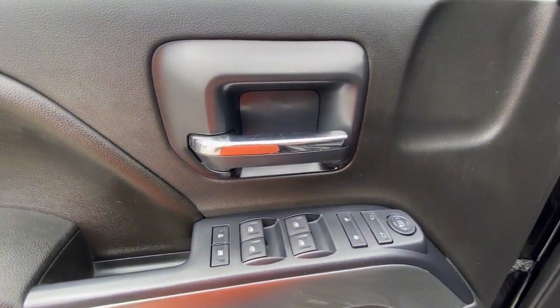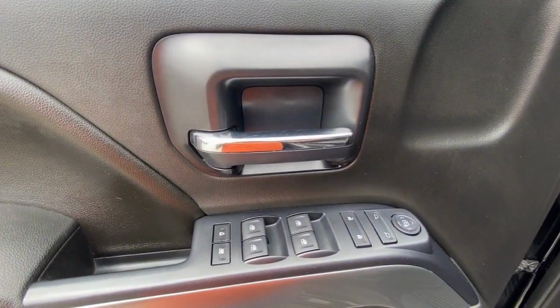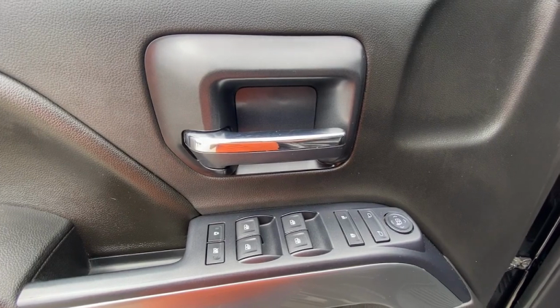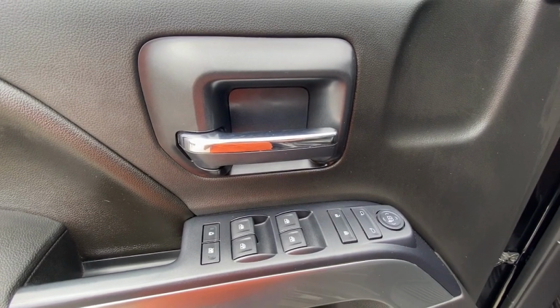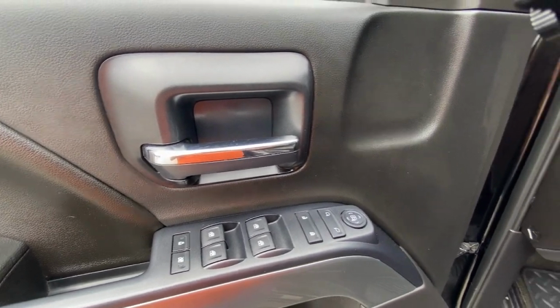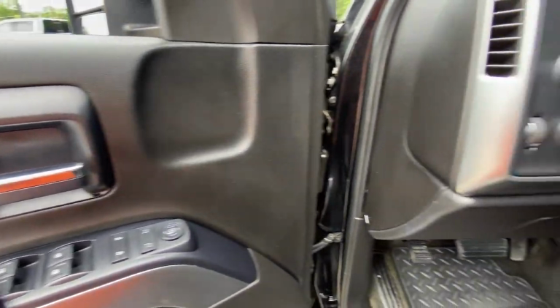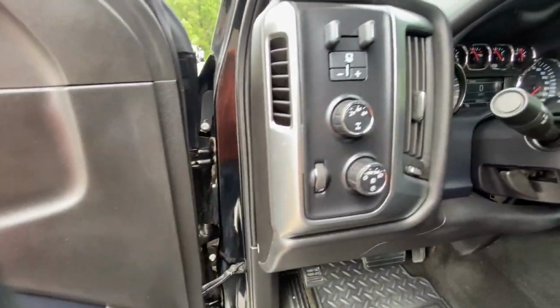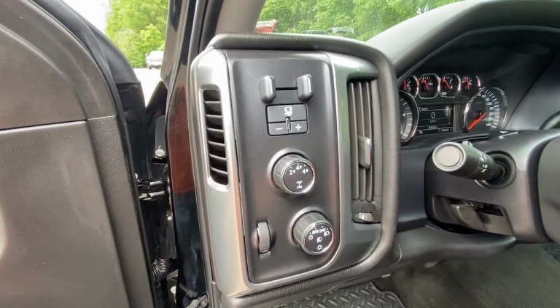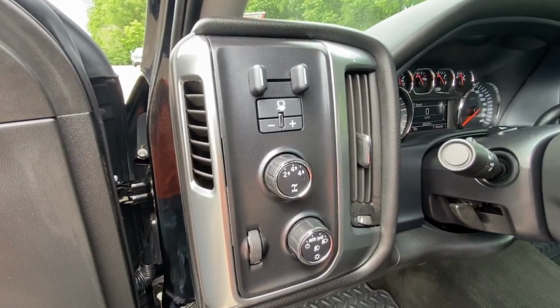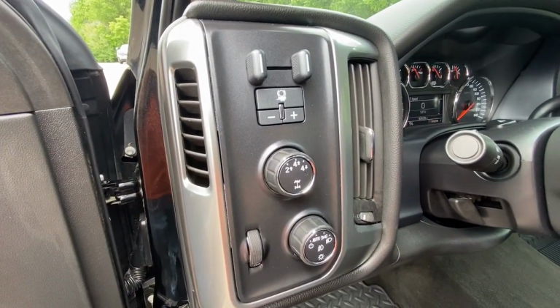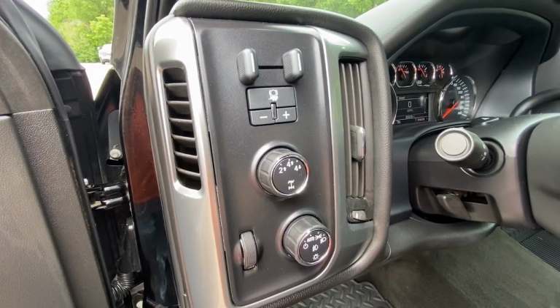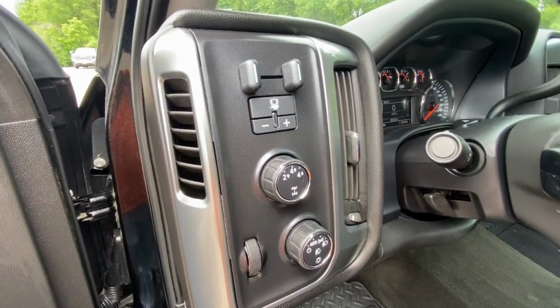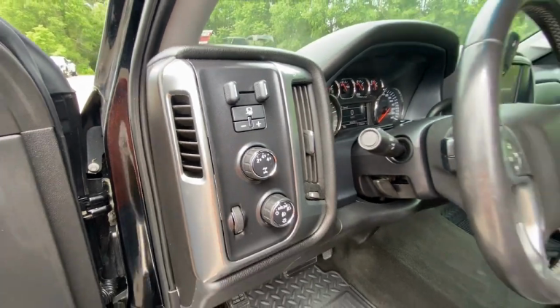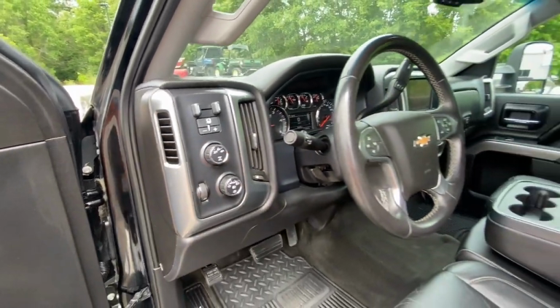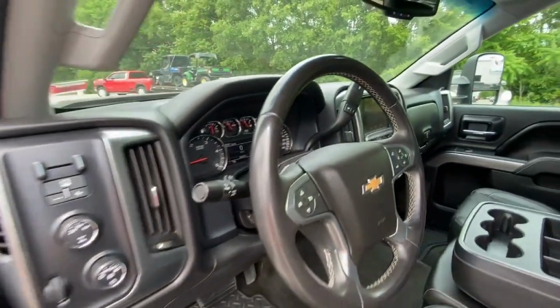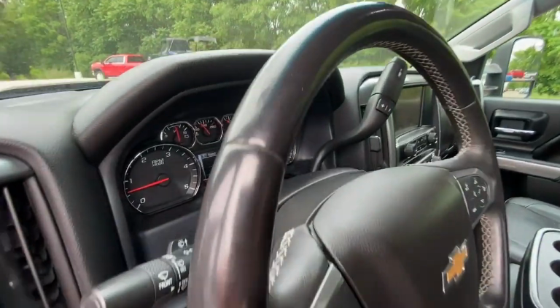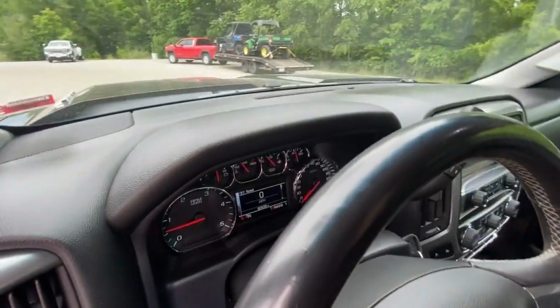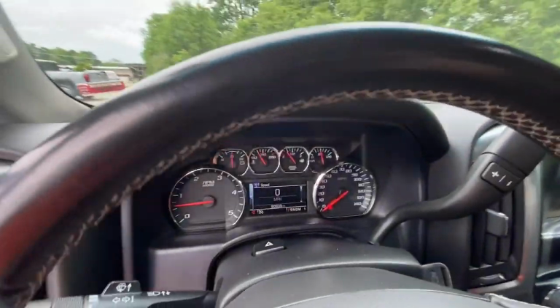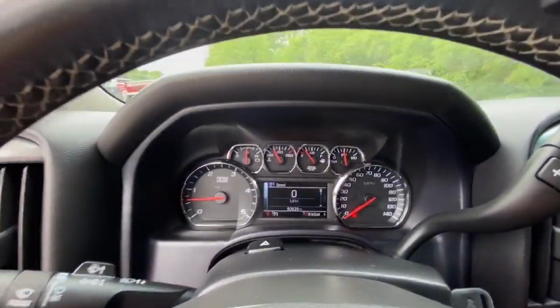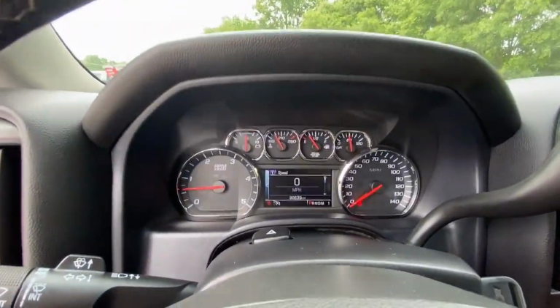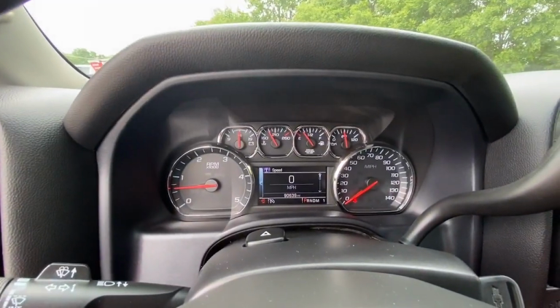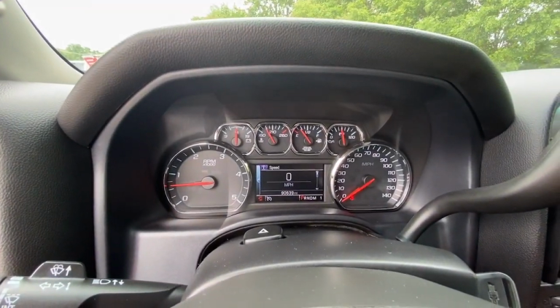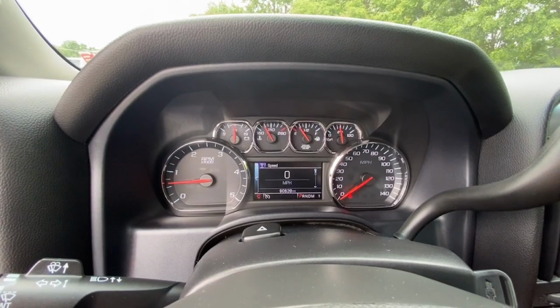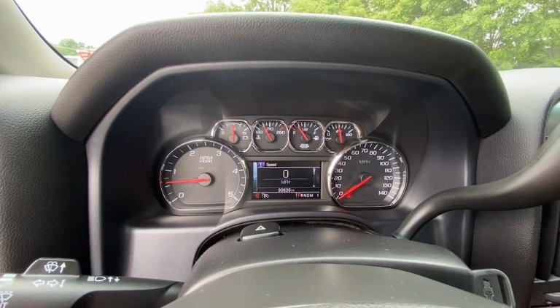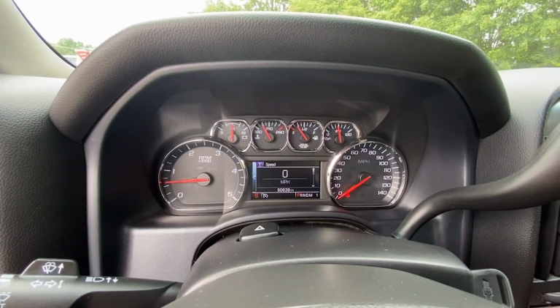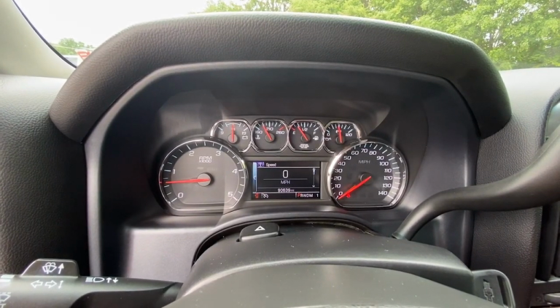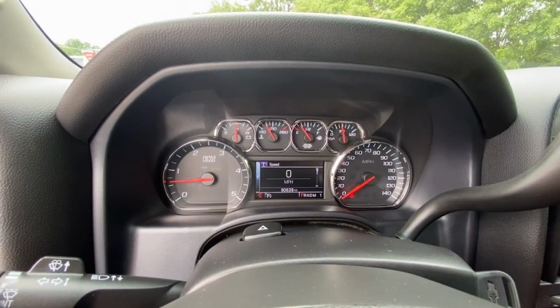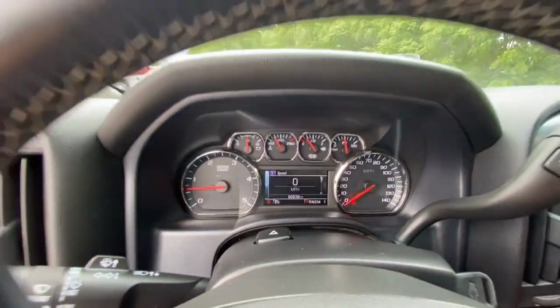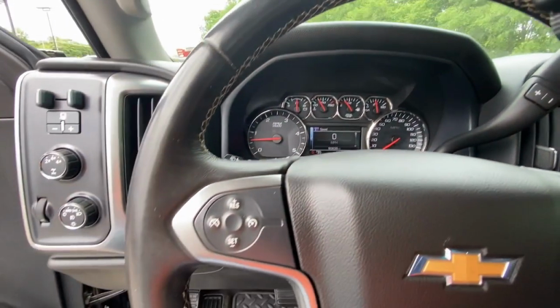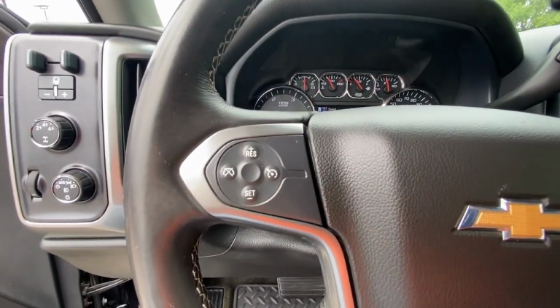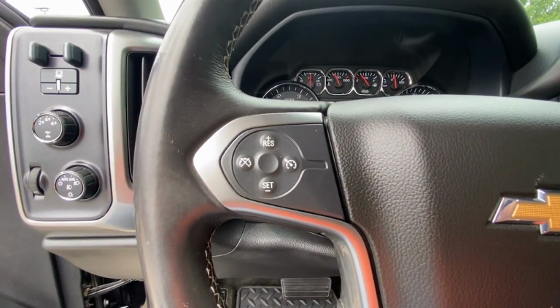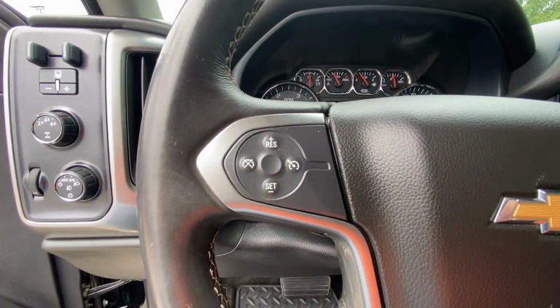These are just some of the great options this vehicle comes with: navigation system, keyless entry, heated driver's seat, eight-cylinder engine, satellite radio, heated mirrors, four-wheel drive, fog lamps, remote engine start, aluminum wheels.